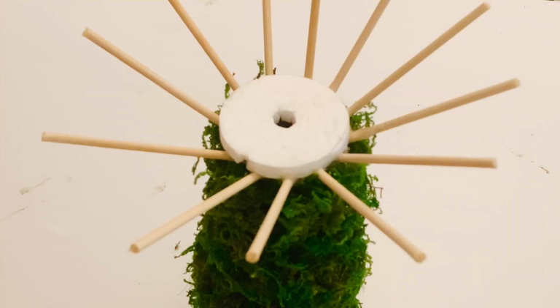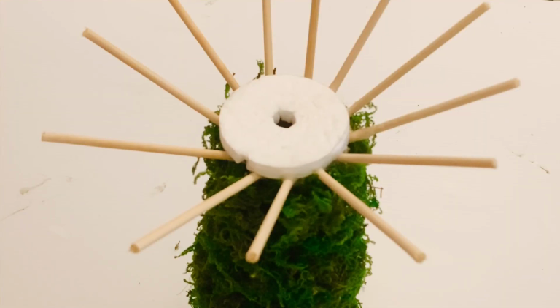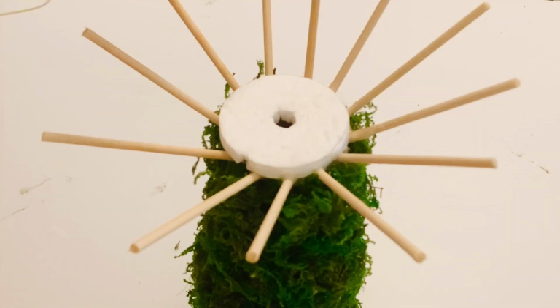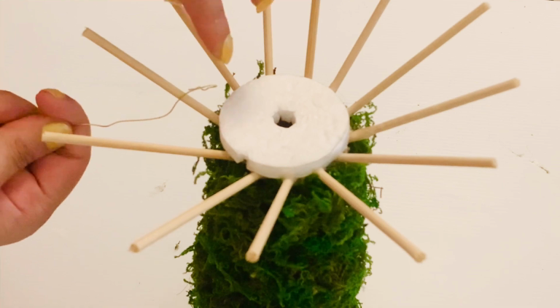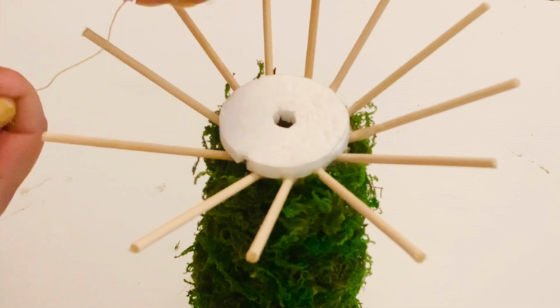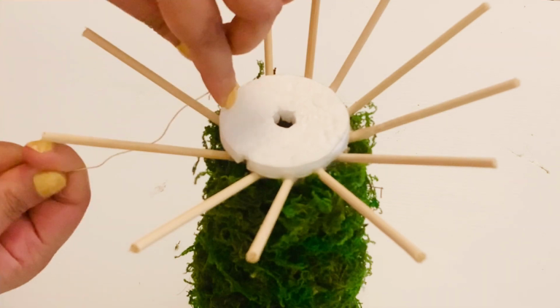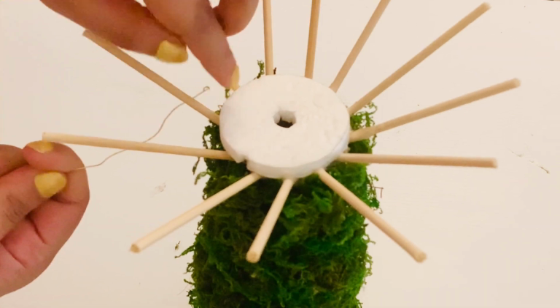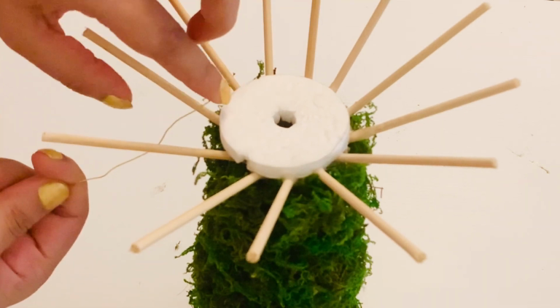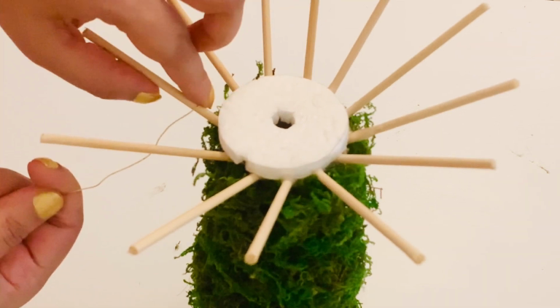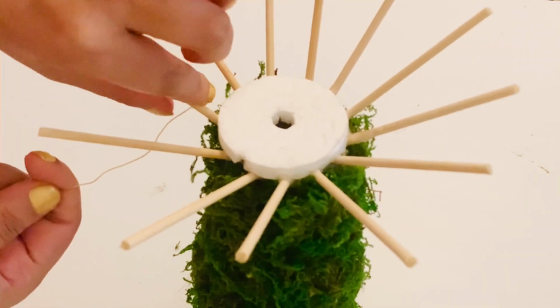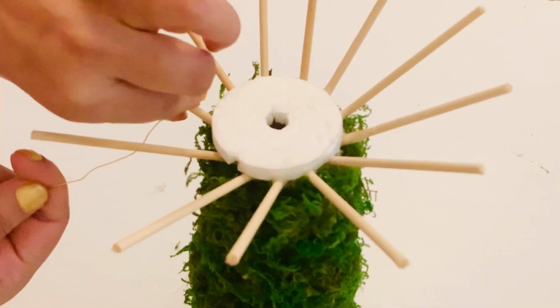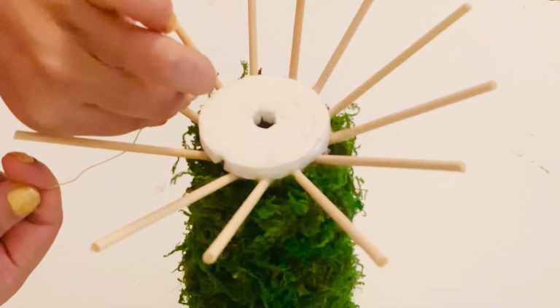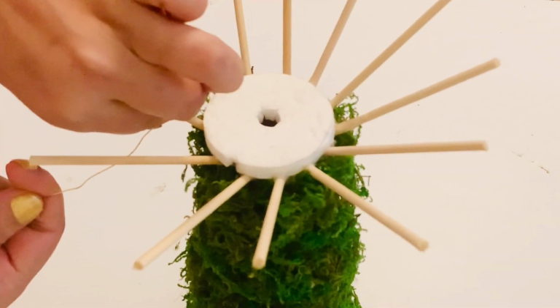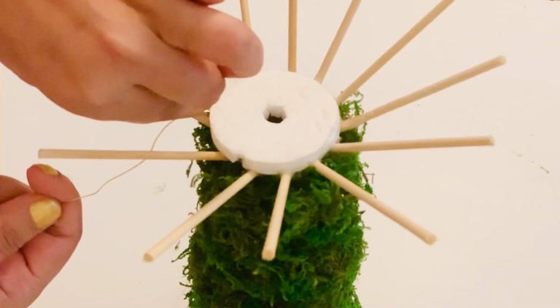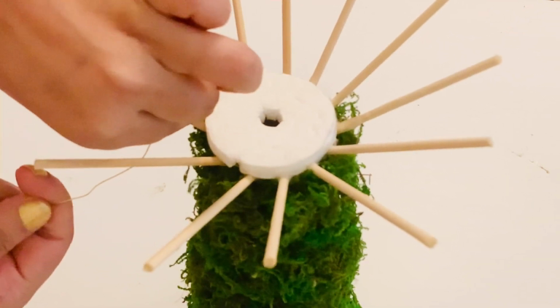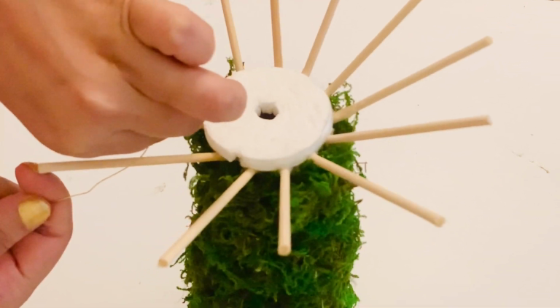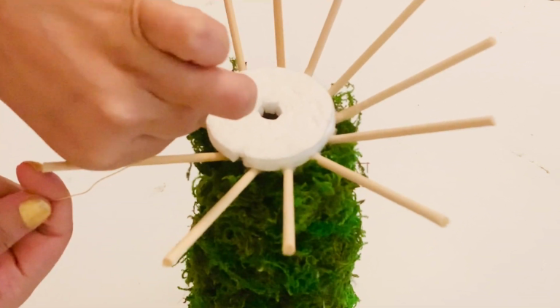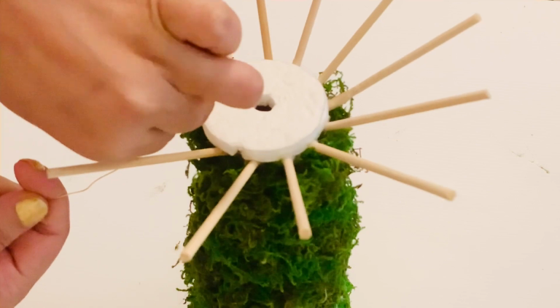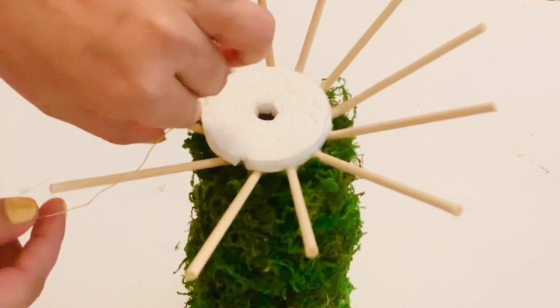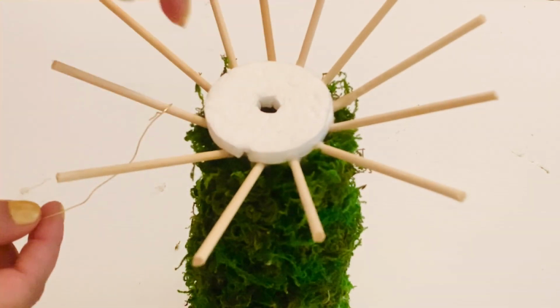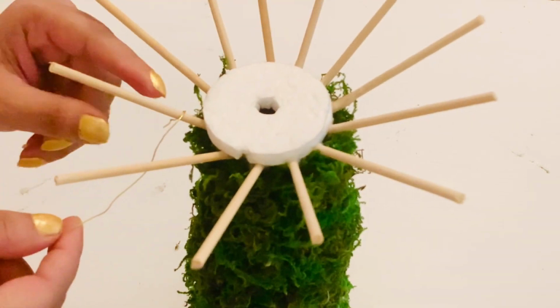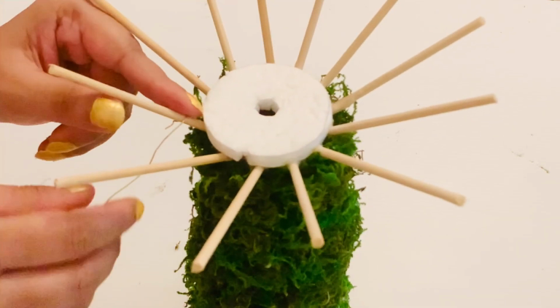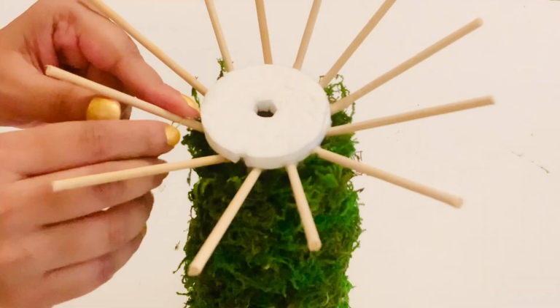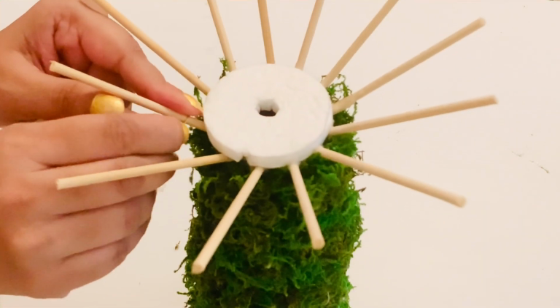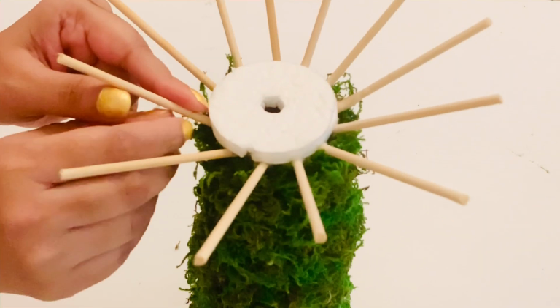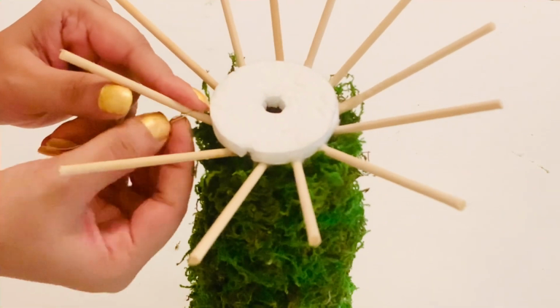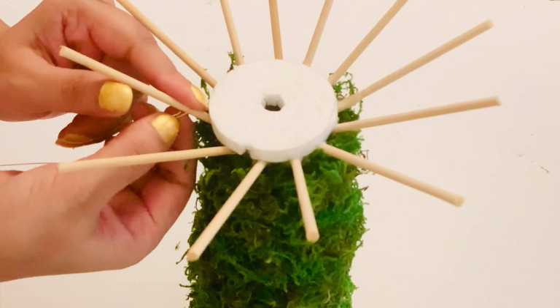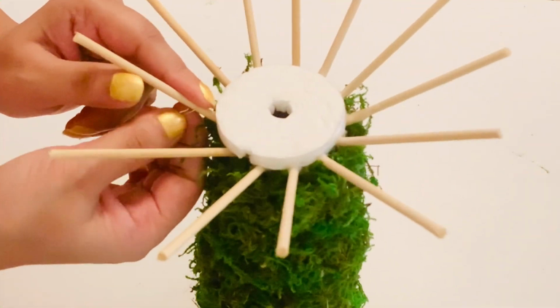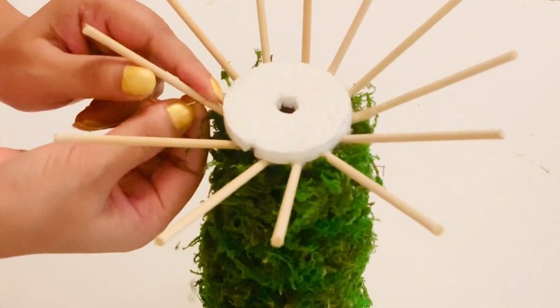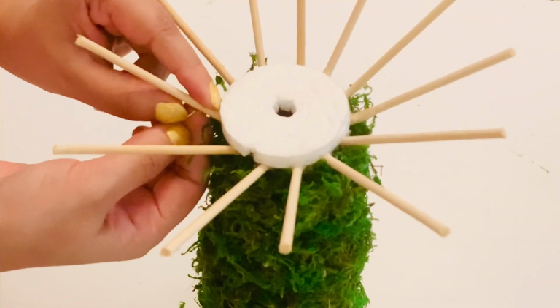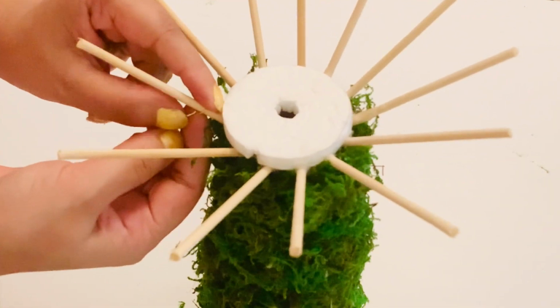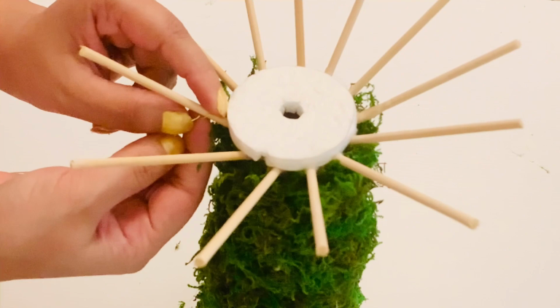Once the base was complete, I started wrapping a floral wire onto the branches of the super tree to make the zigzag pattern that is on the super trees.